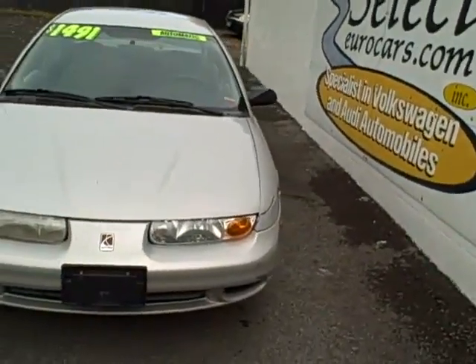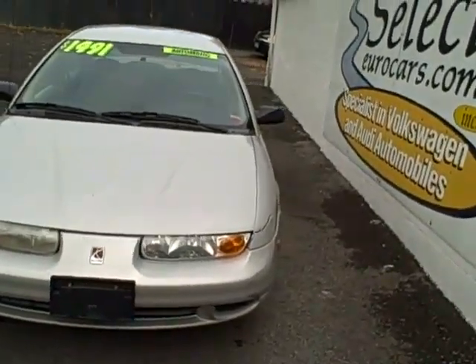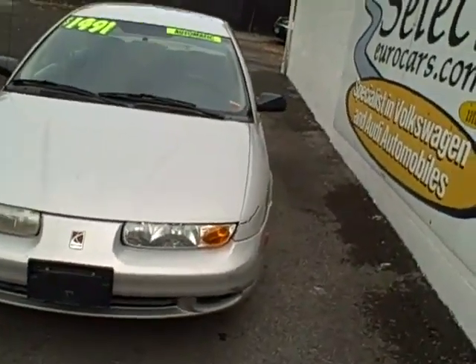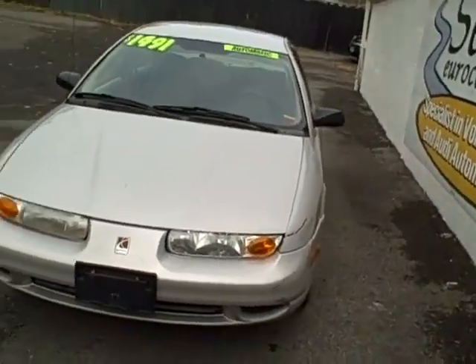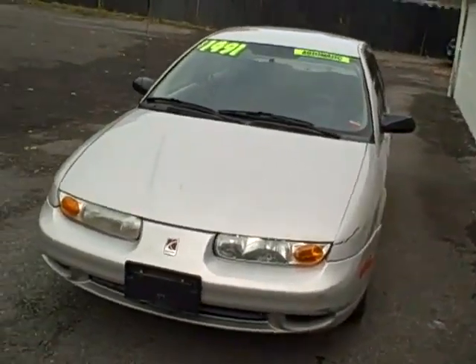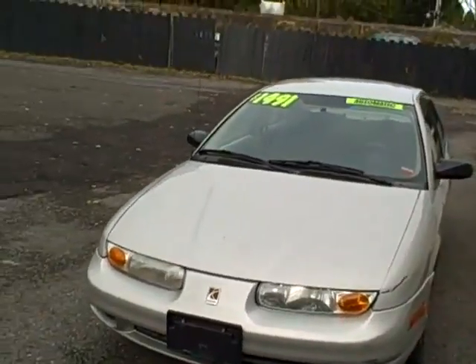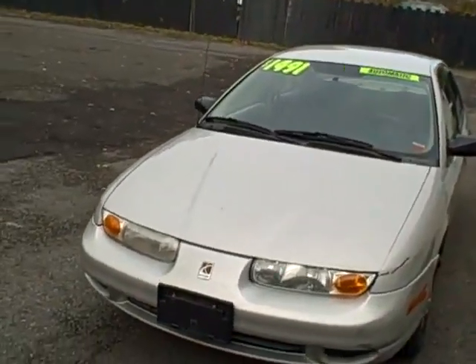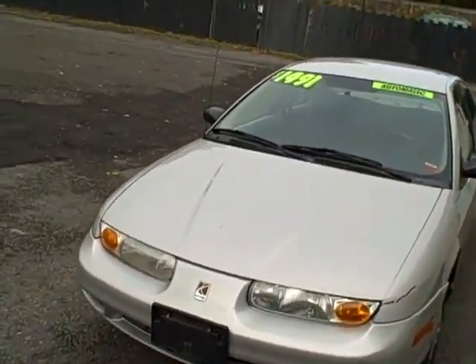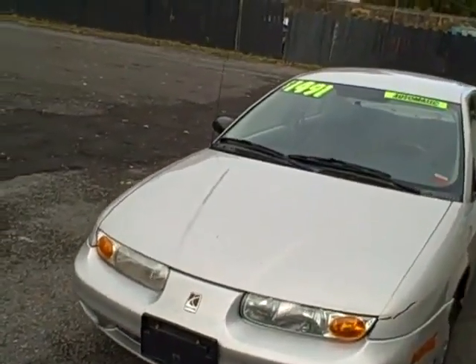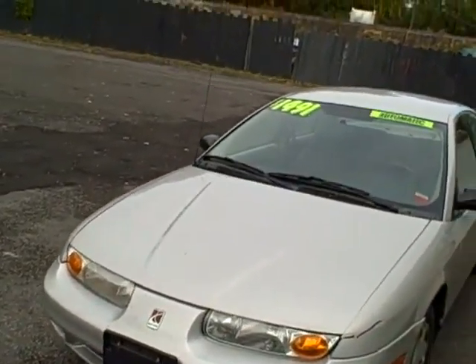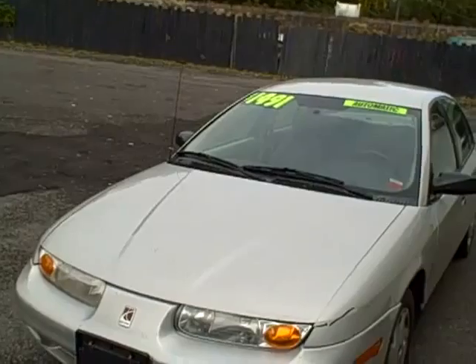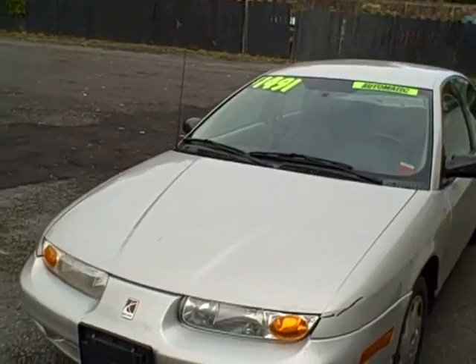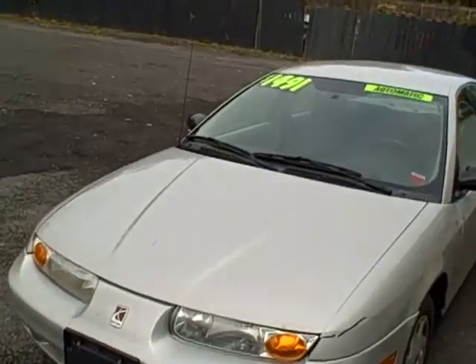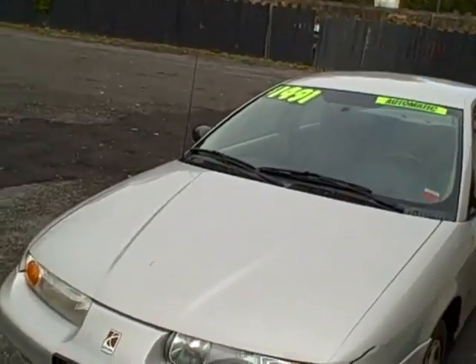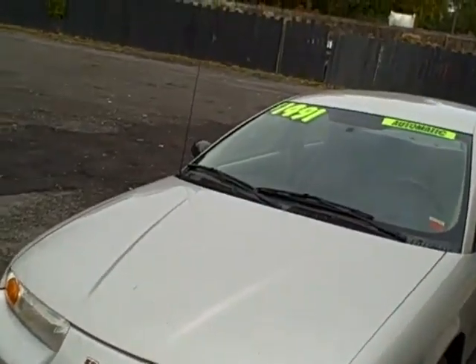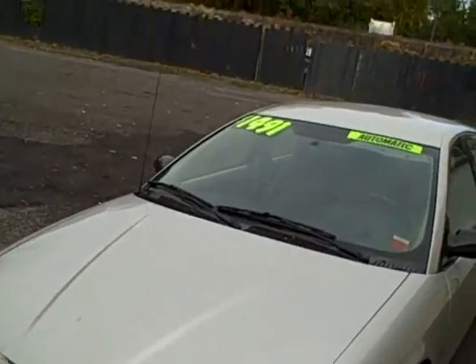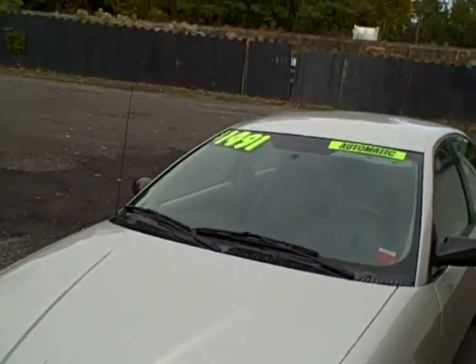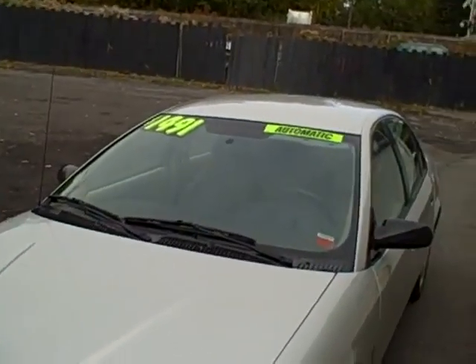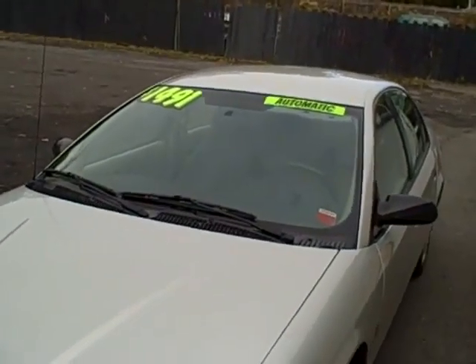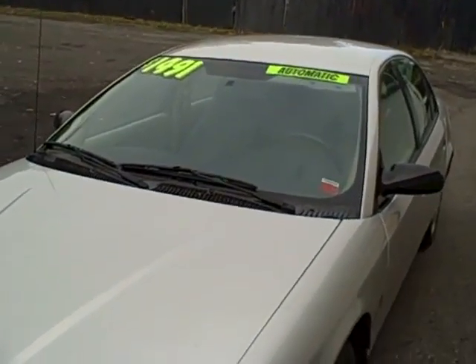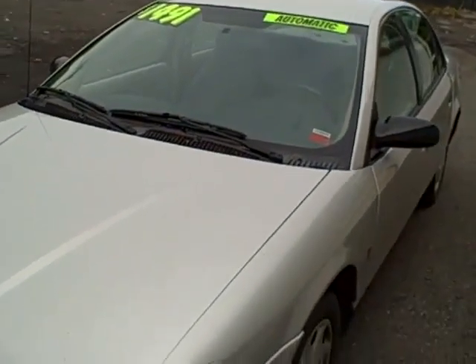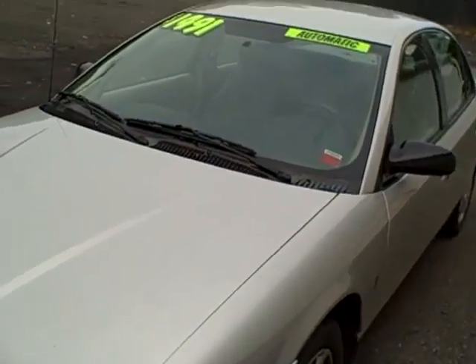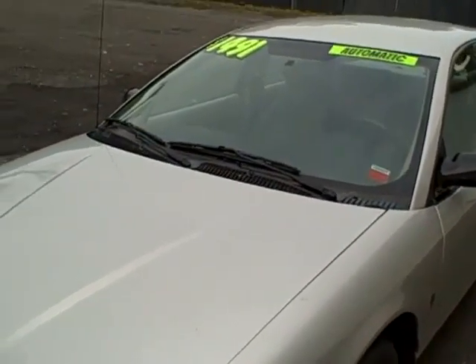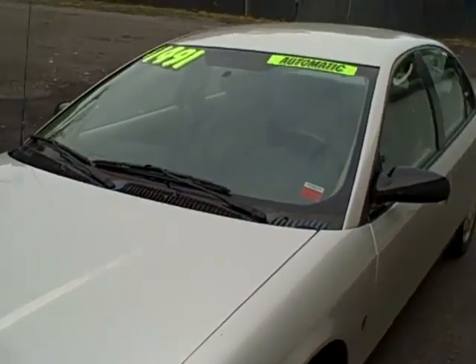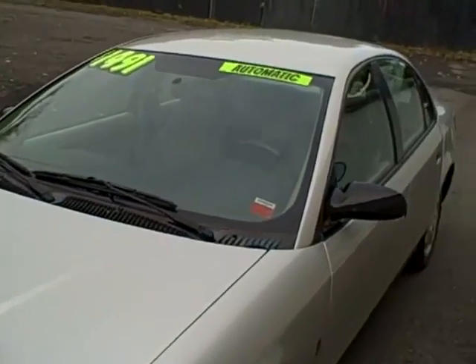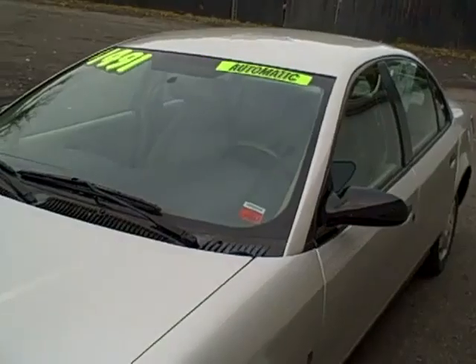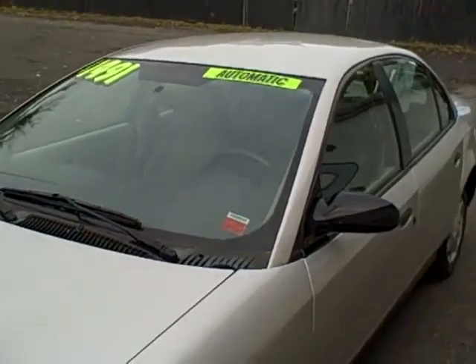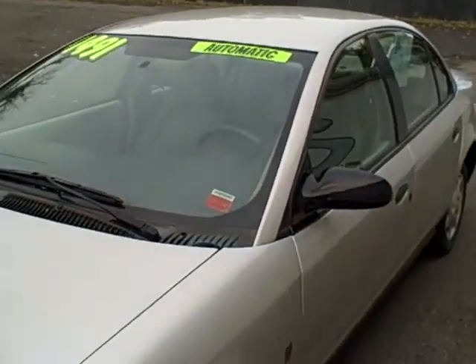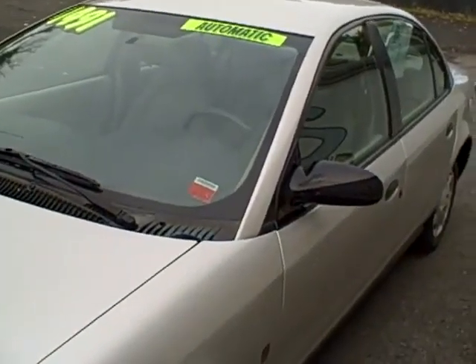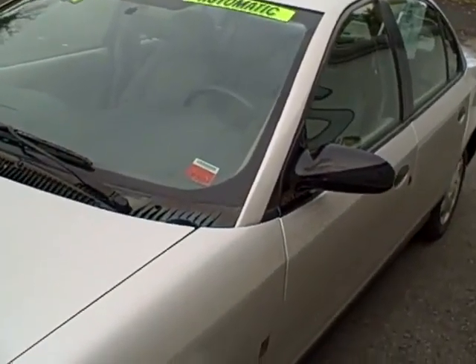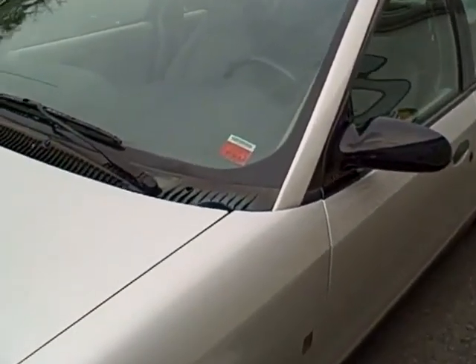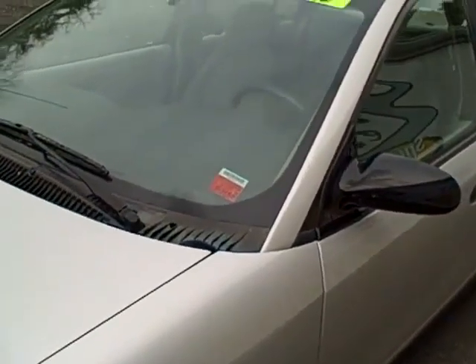Our main business is the sale of late model Volkswagen Audi automobiles, and we have a whole range of bank financing available for them, for people with a whole range of credit needs, depending on down payment and histories.